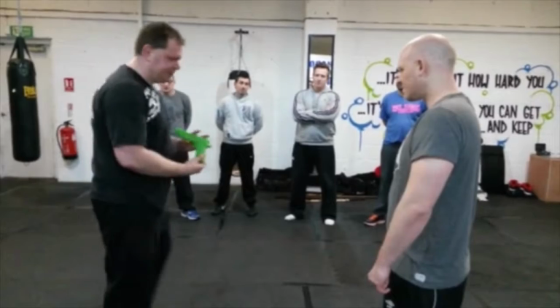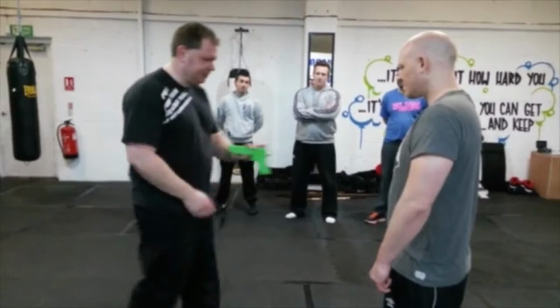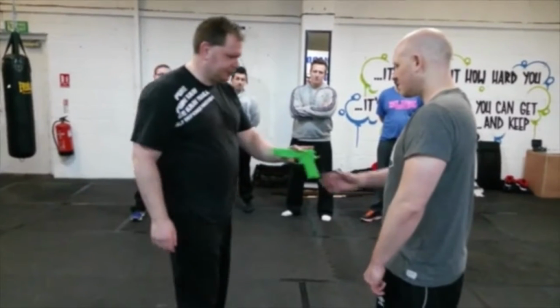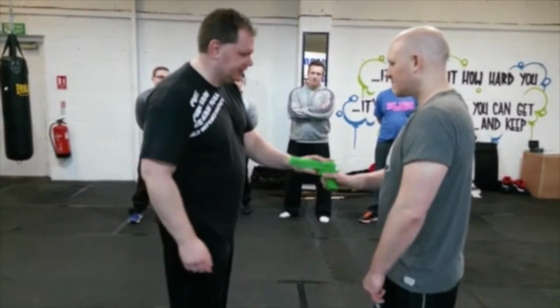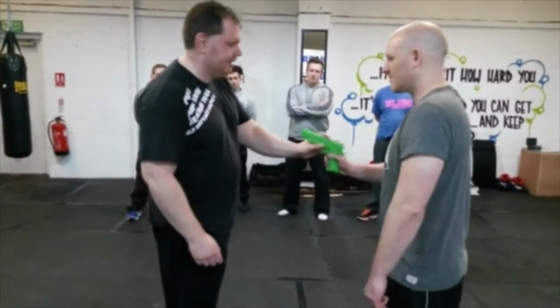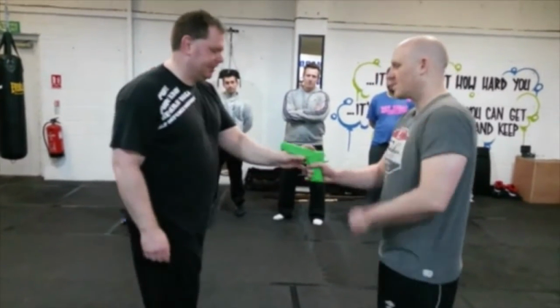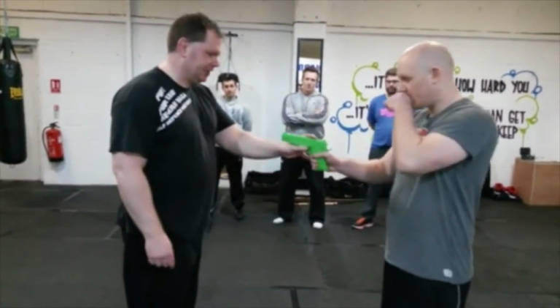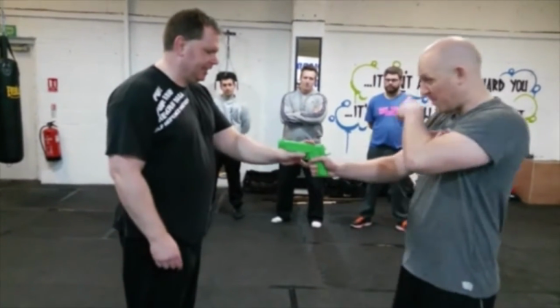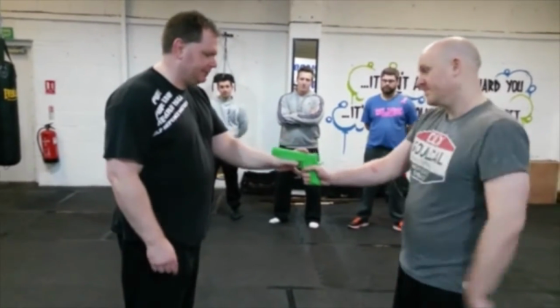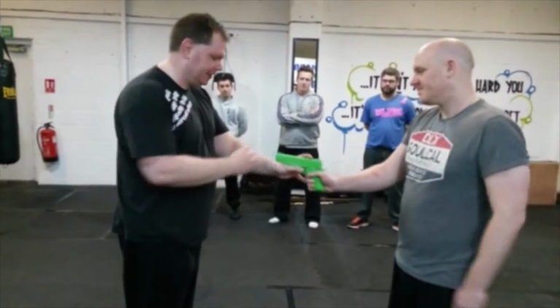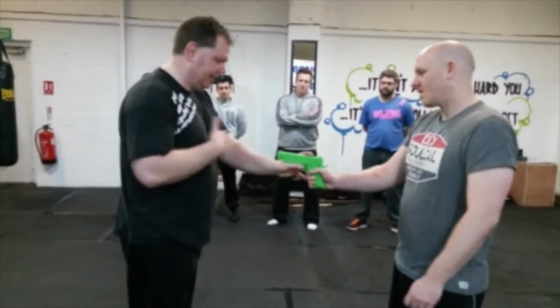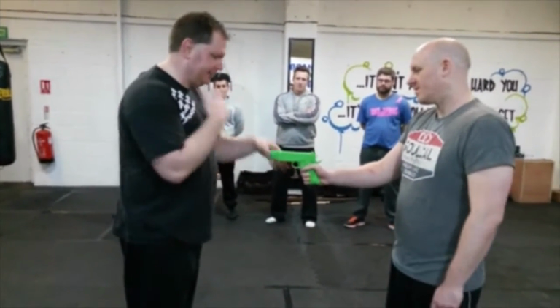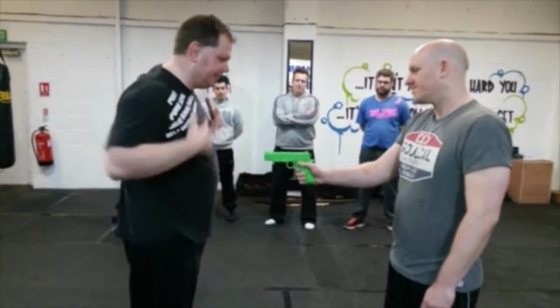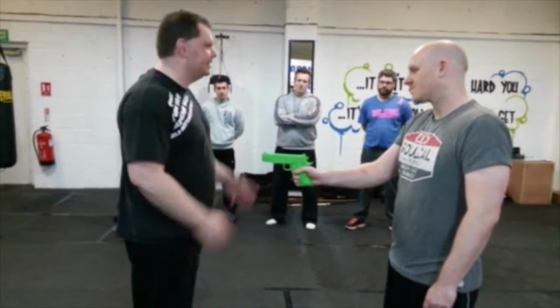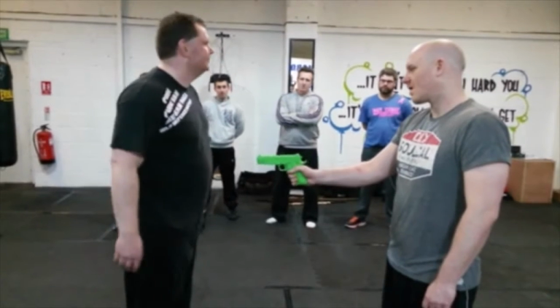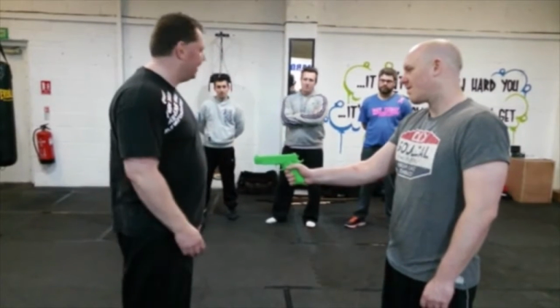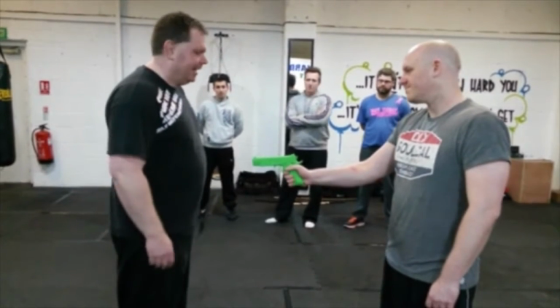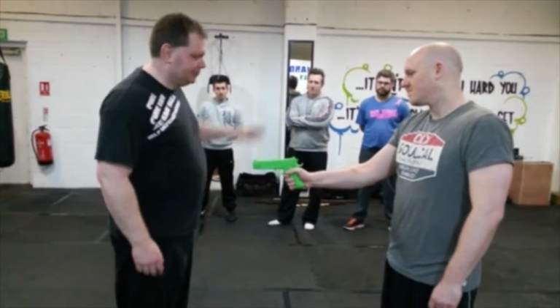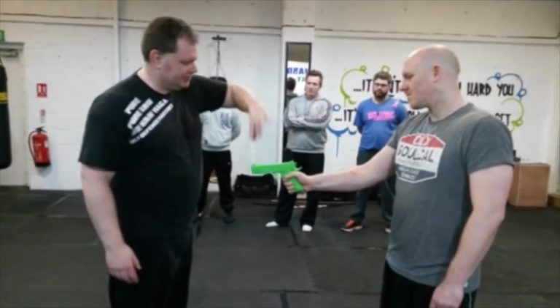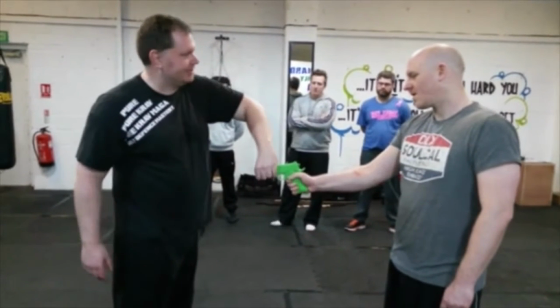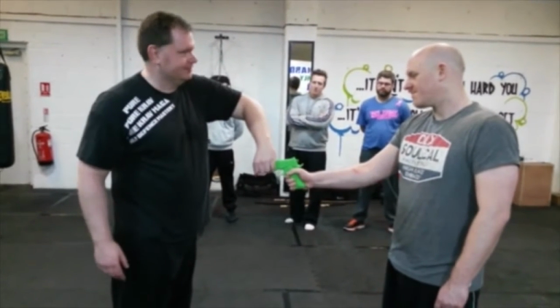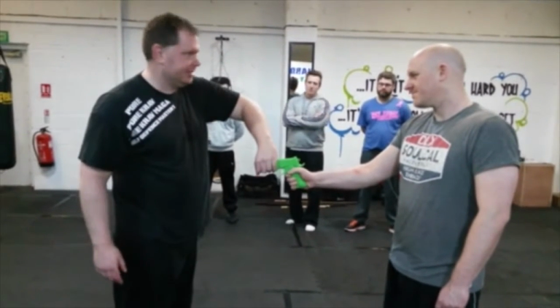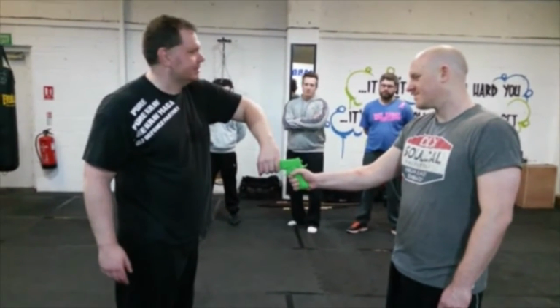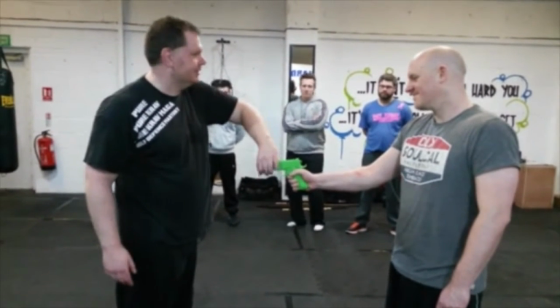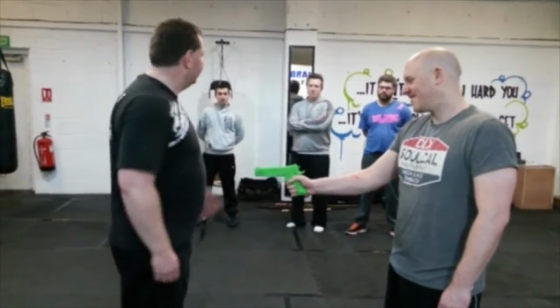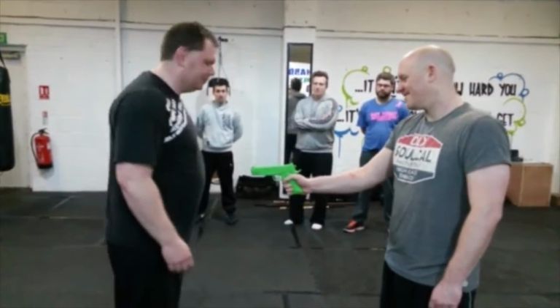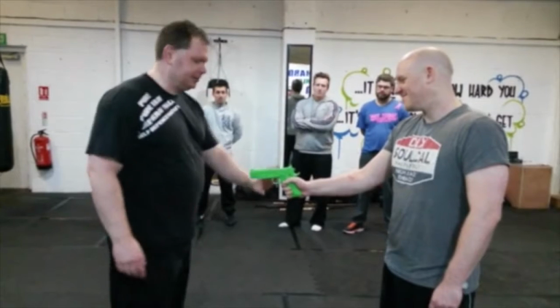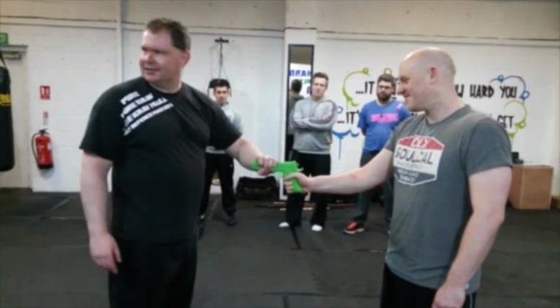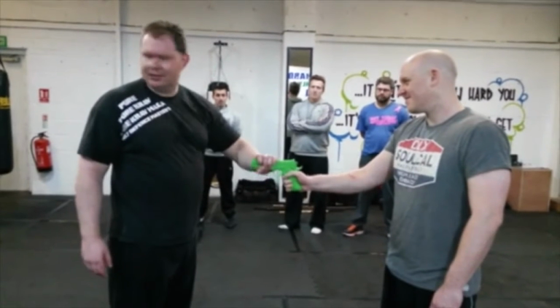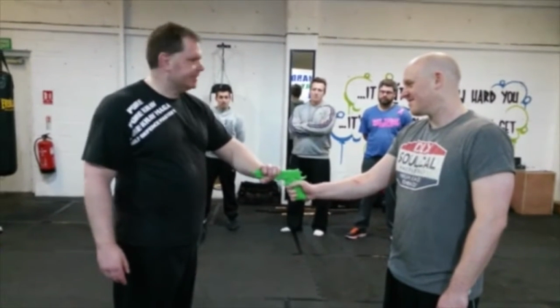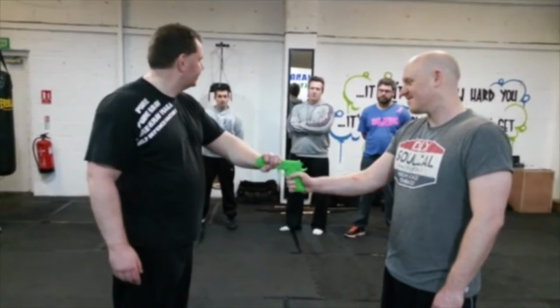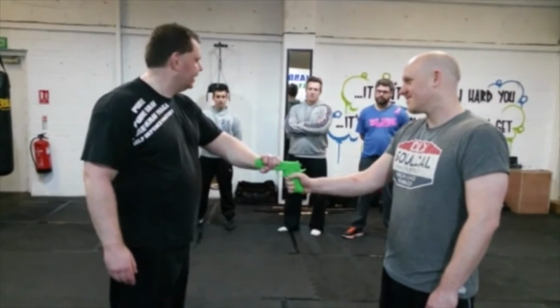Let's just do your first gun disarm. He's just going to have the weapon here pointed at my midsection. I don't want to do this — because he can see it.